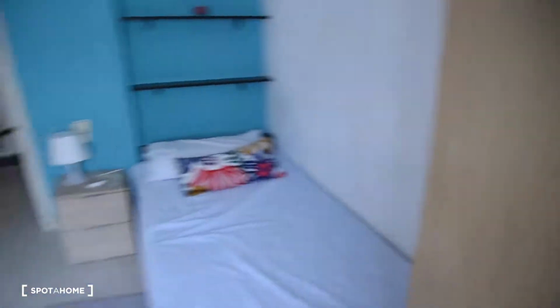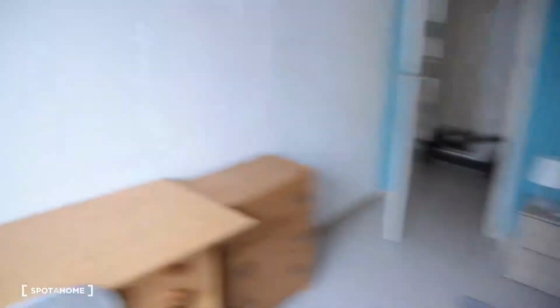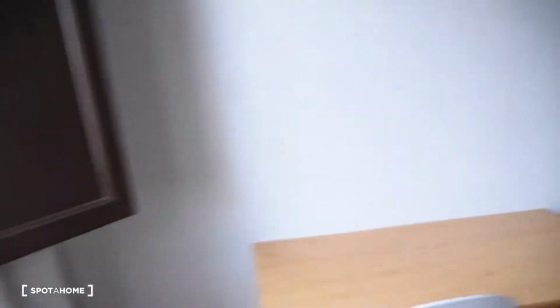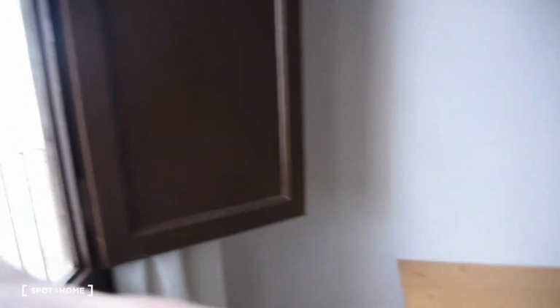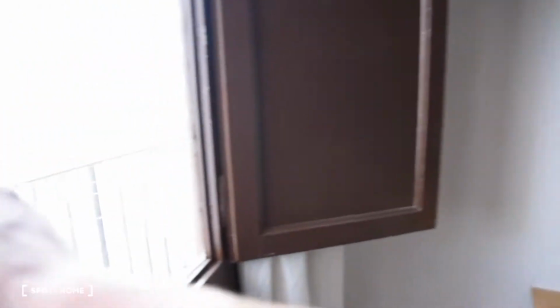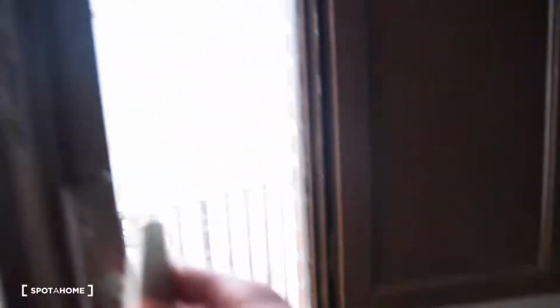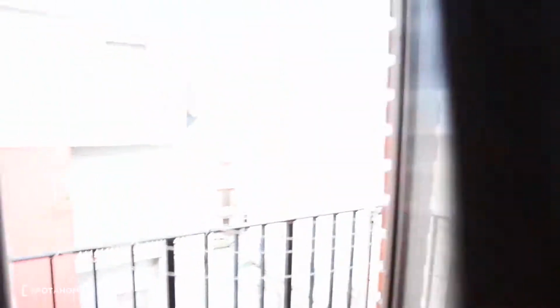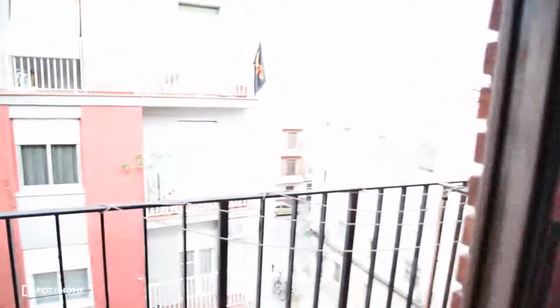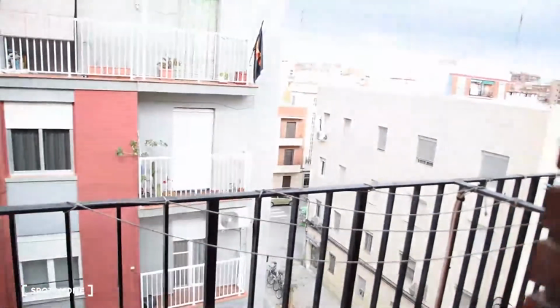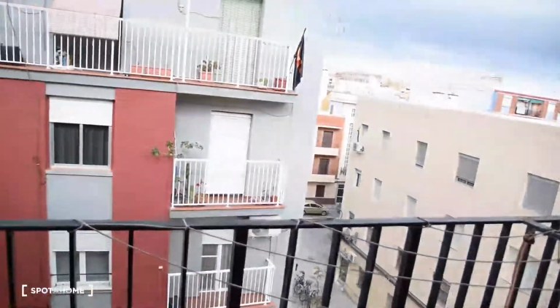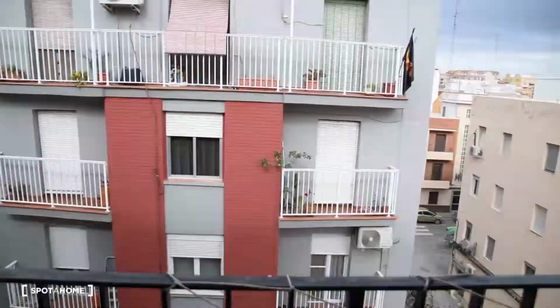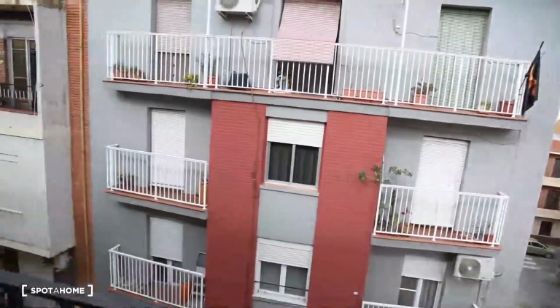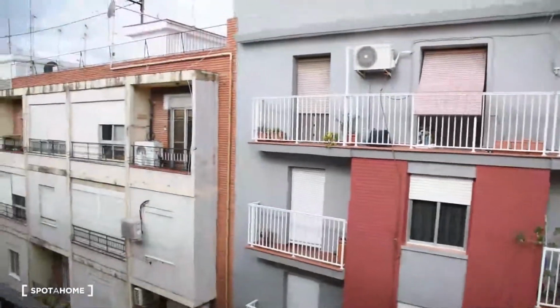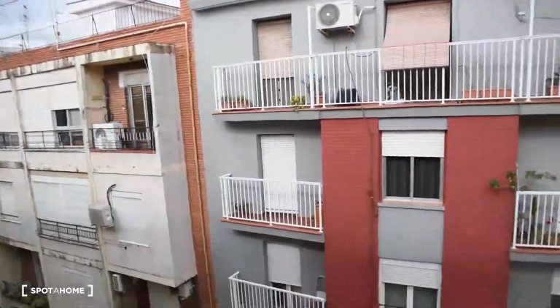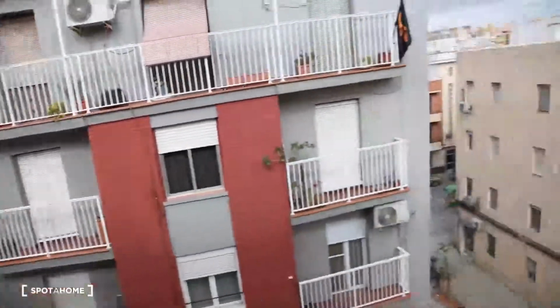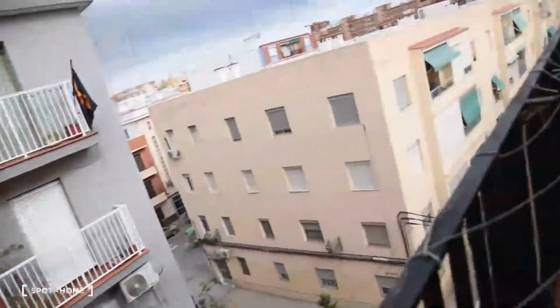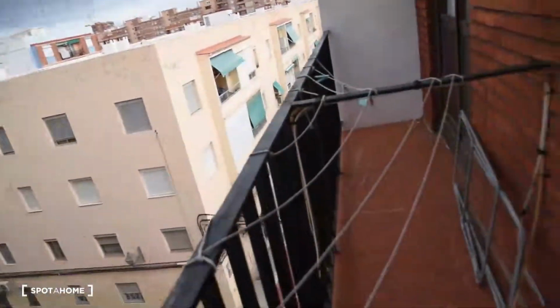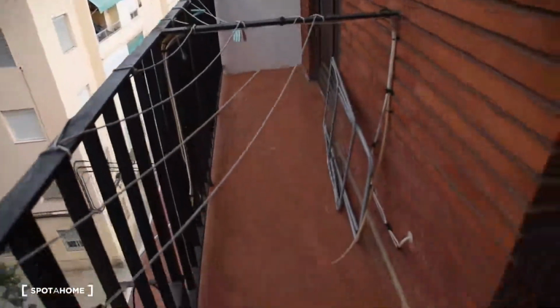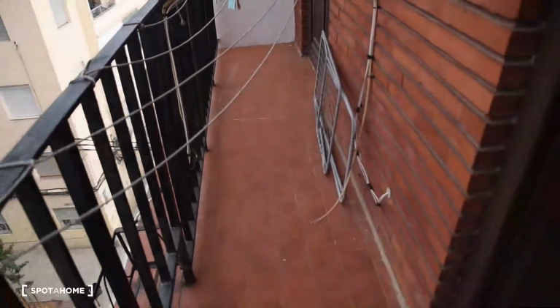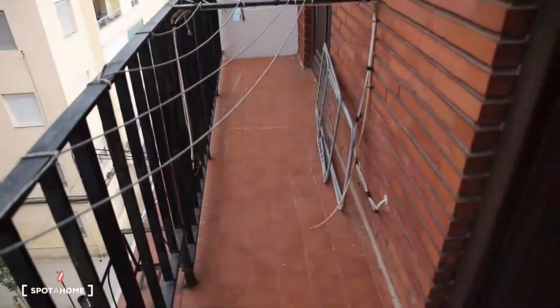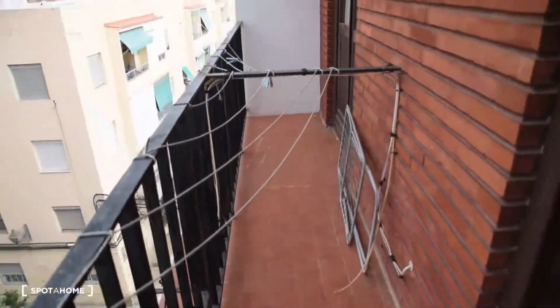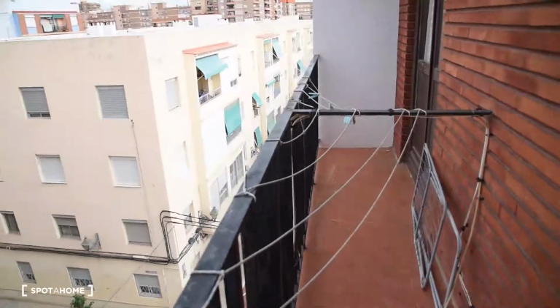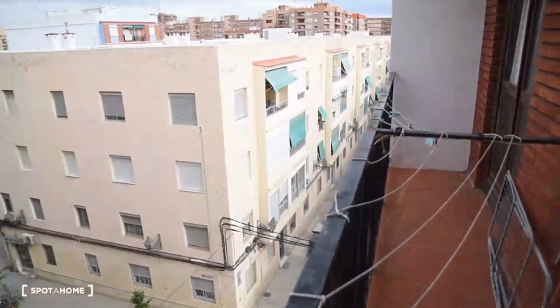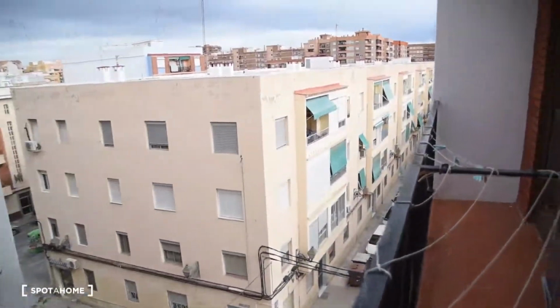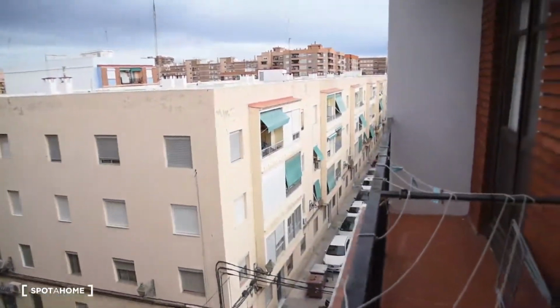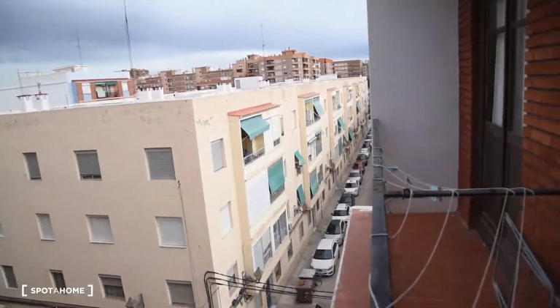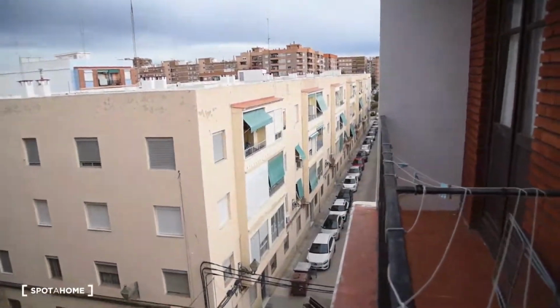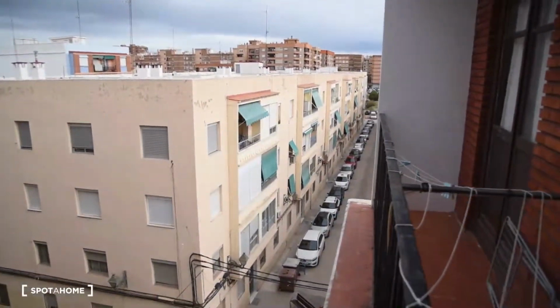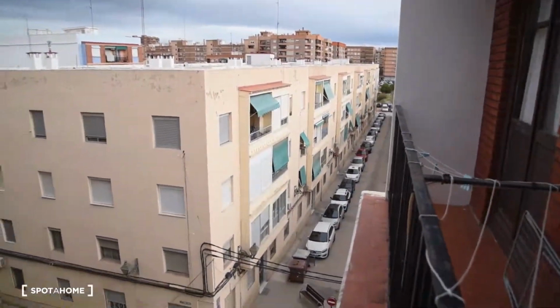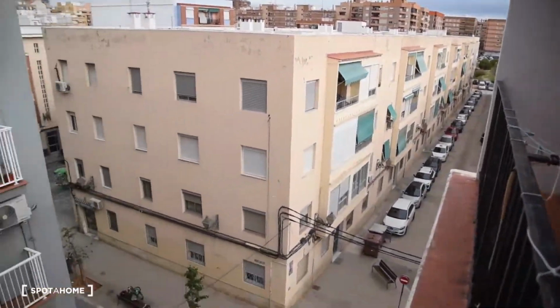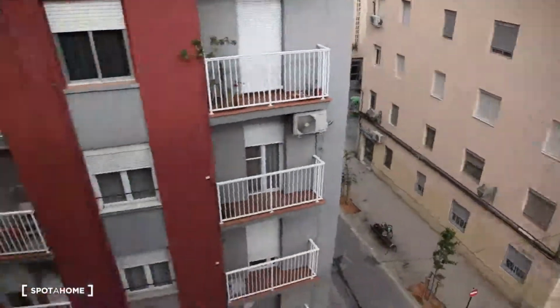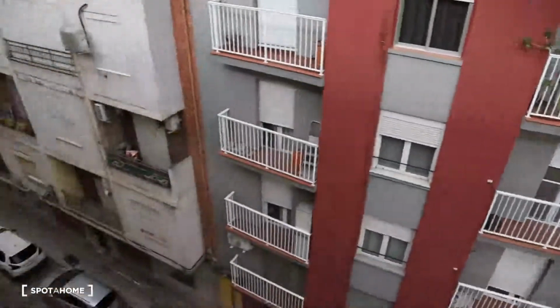We also have access to a balcony. This is how the balcony looks from here, and this is the view from the balcony itself.